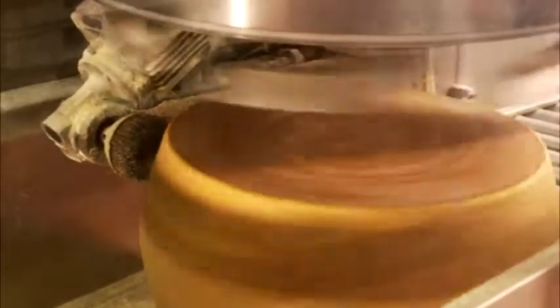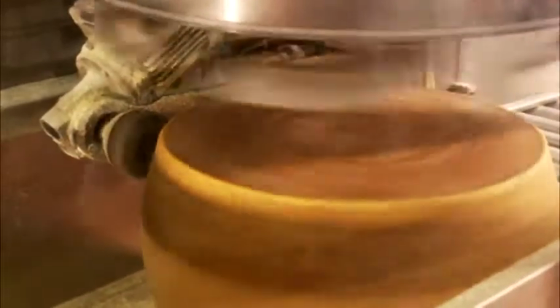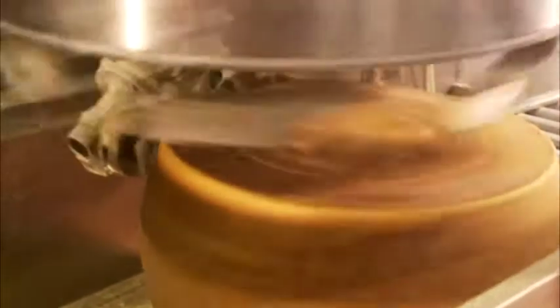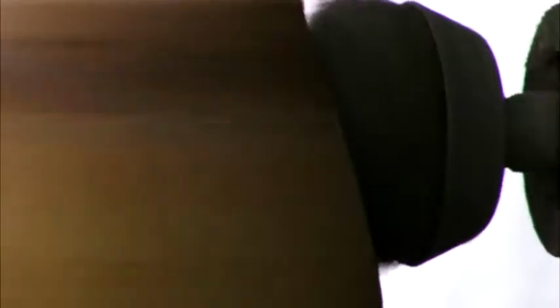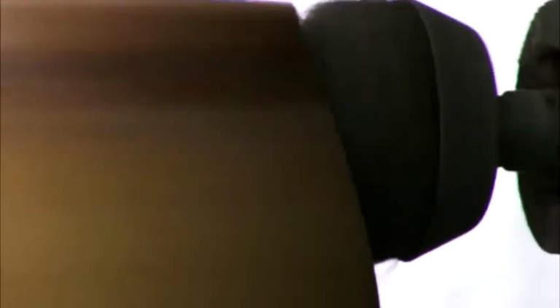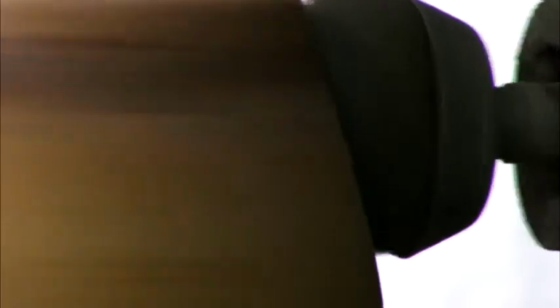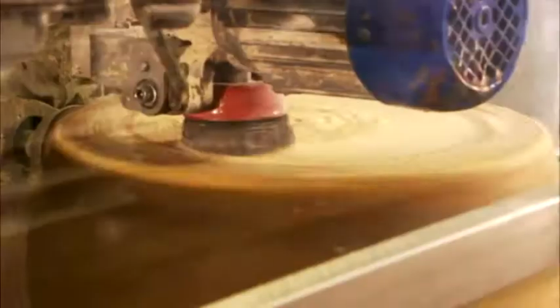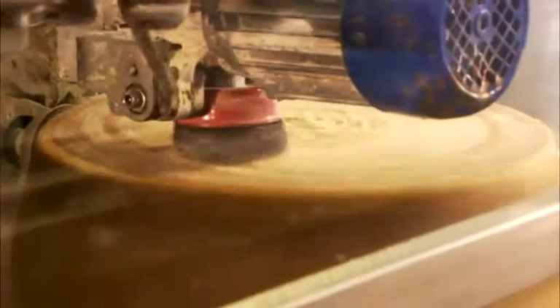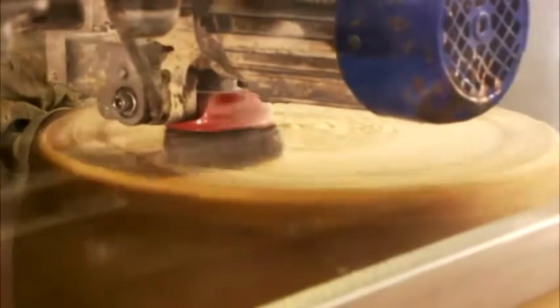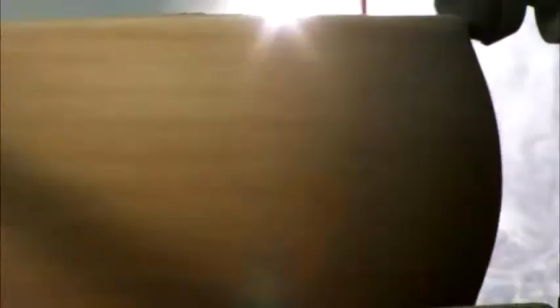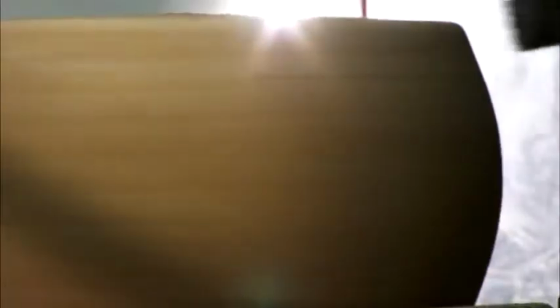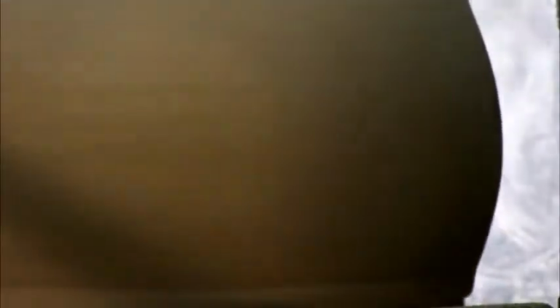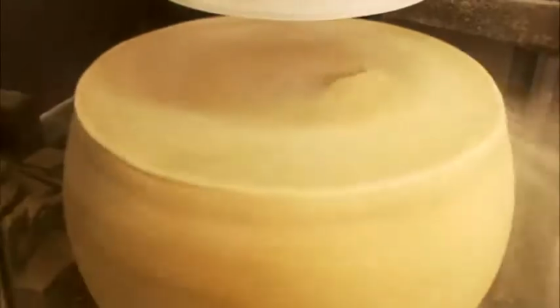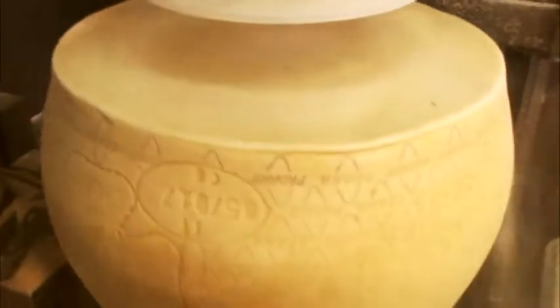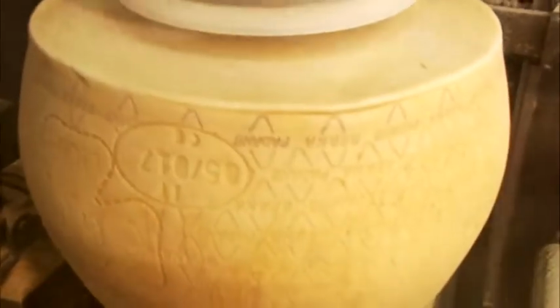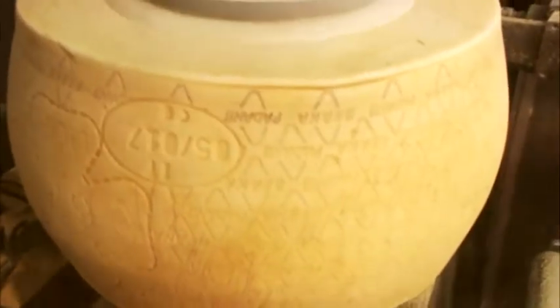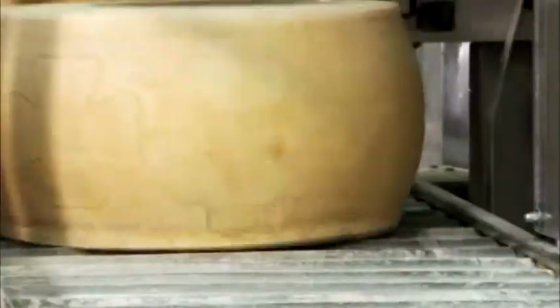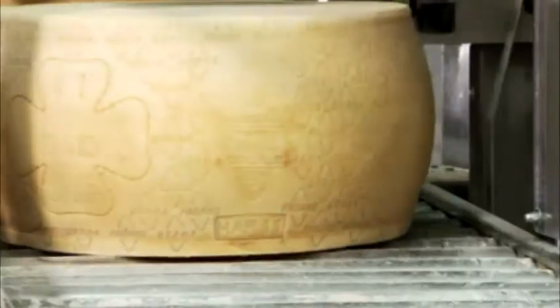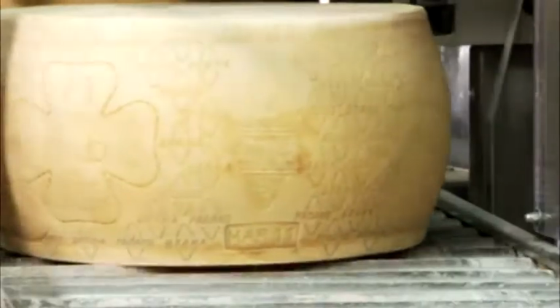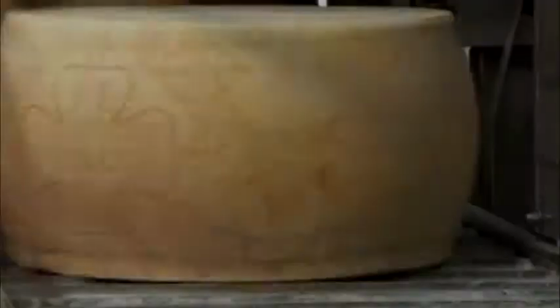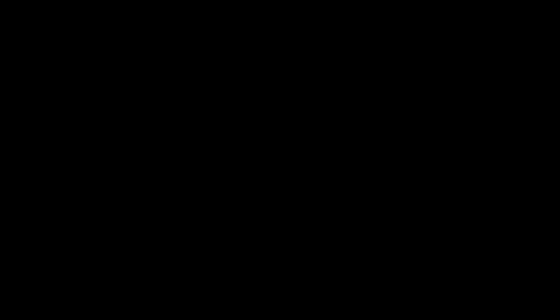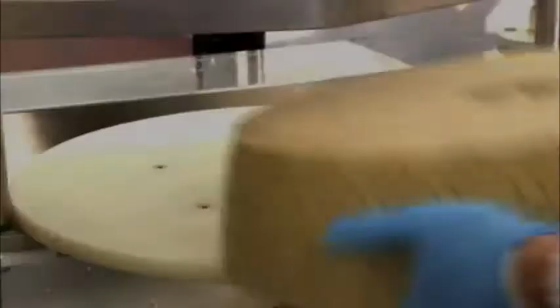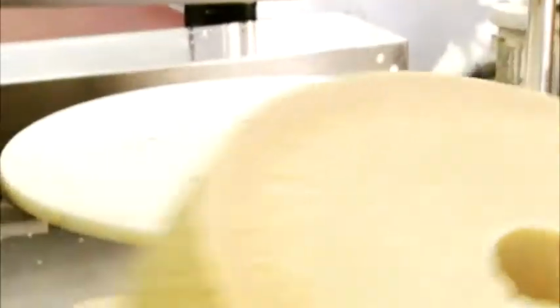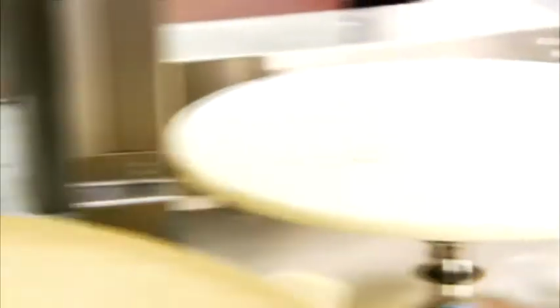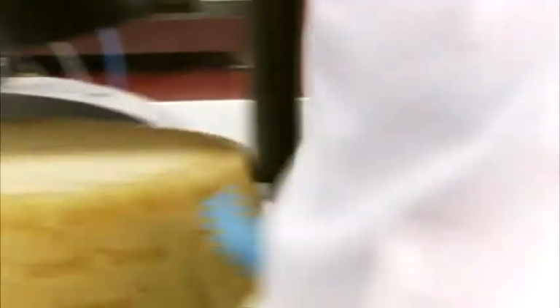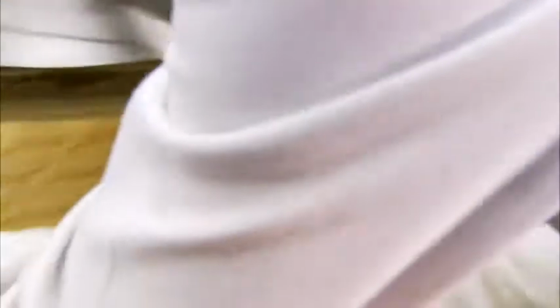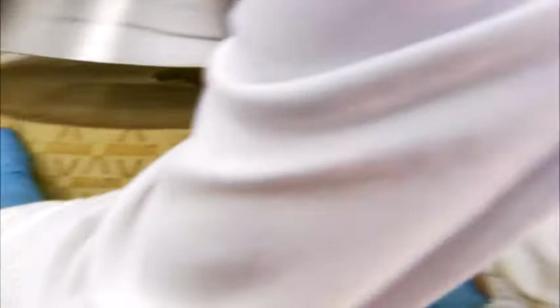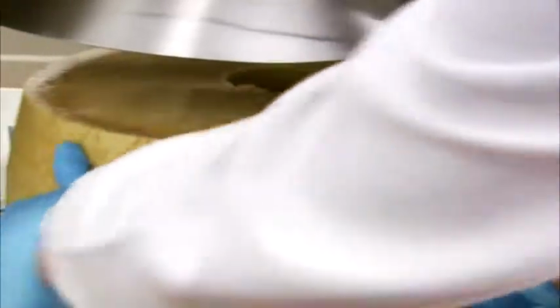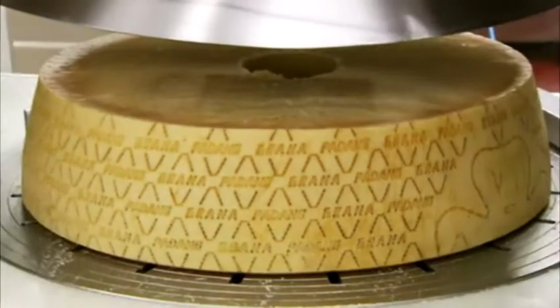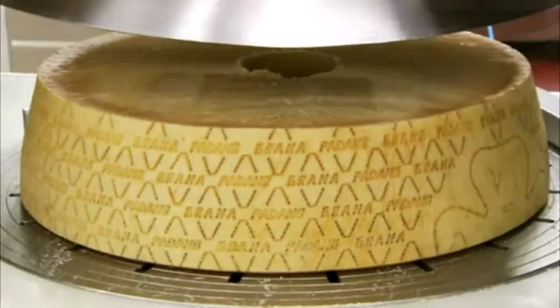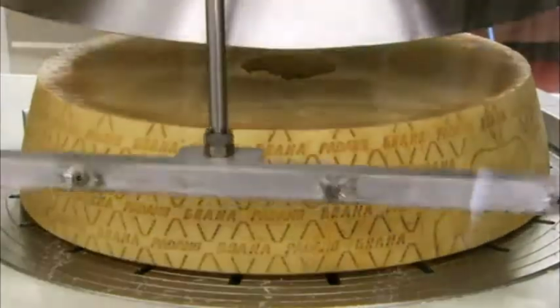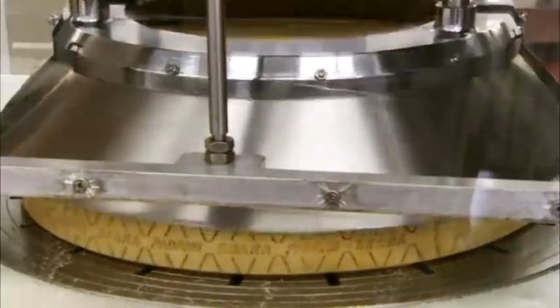All cheese wheels to be packaged are carefully cleaned using automated equipment. The cutting and portion packaging centre comprises six lines.